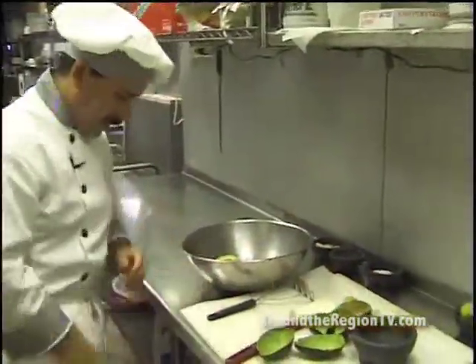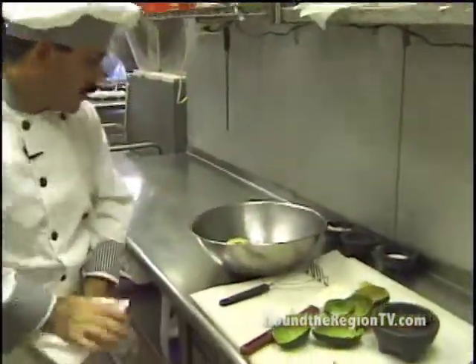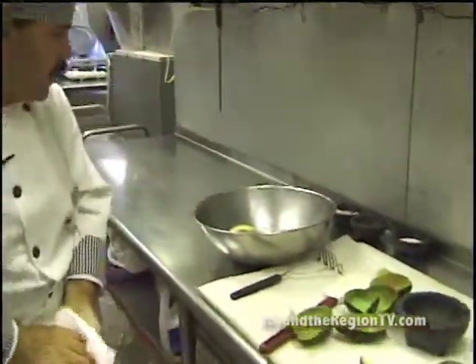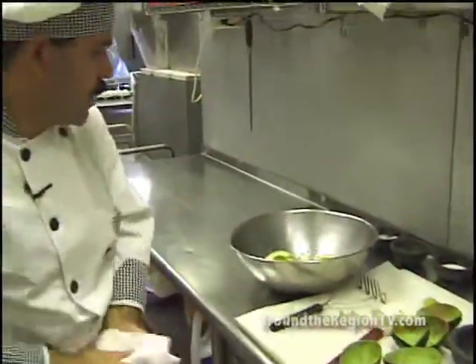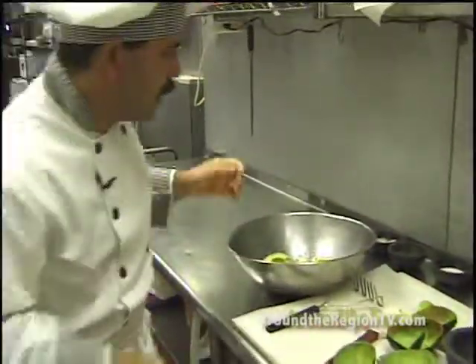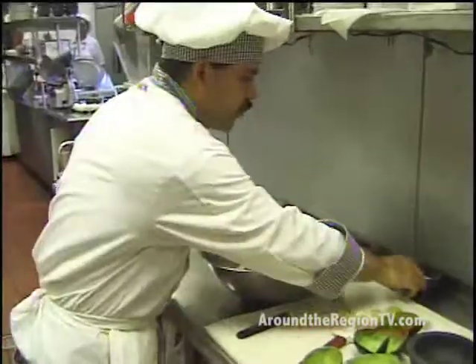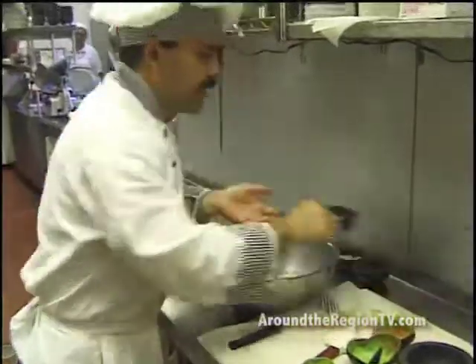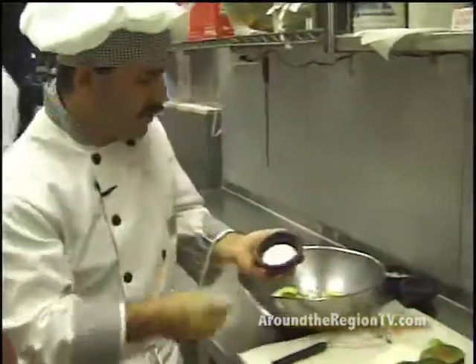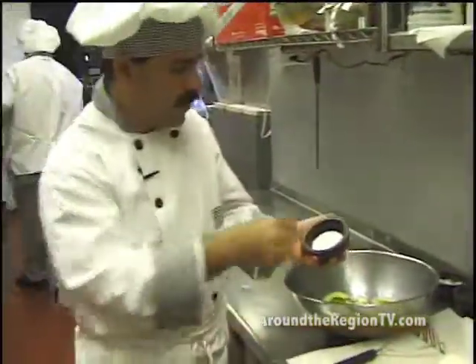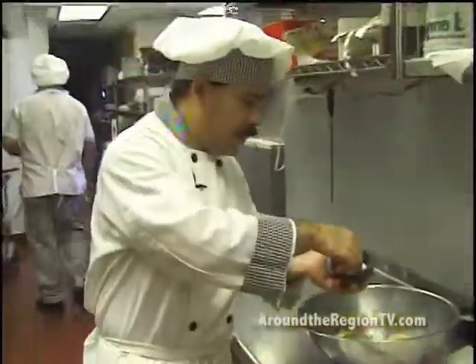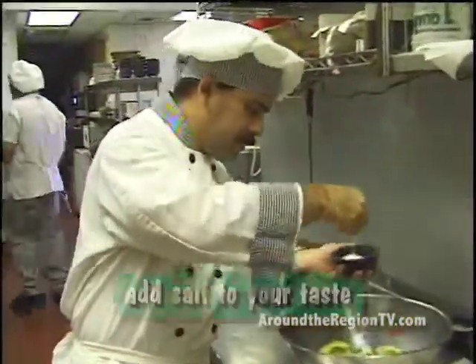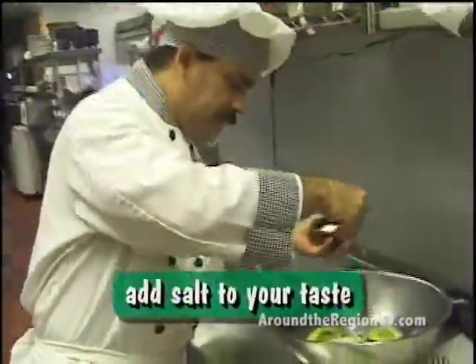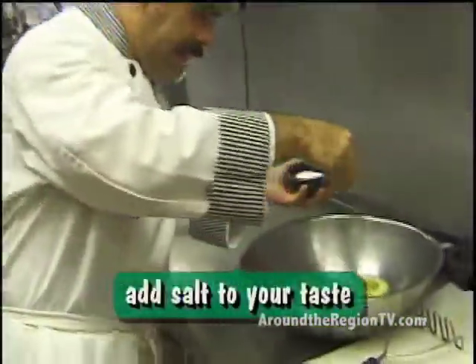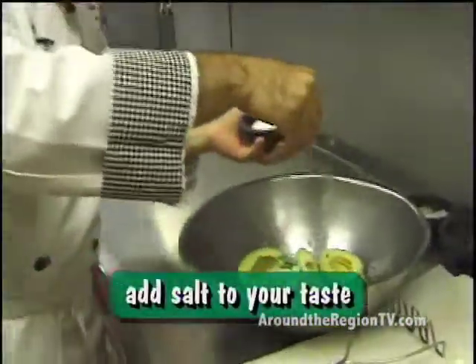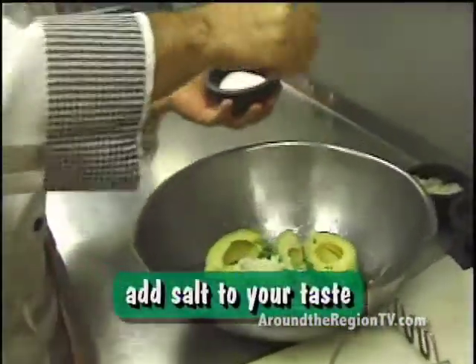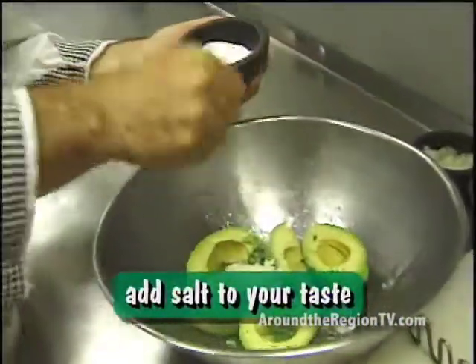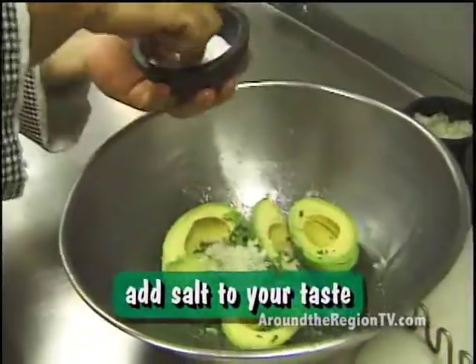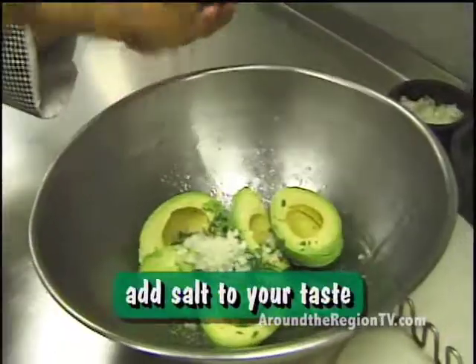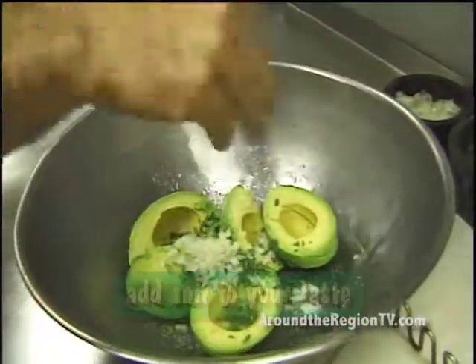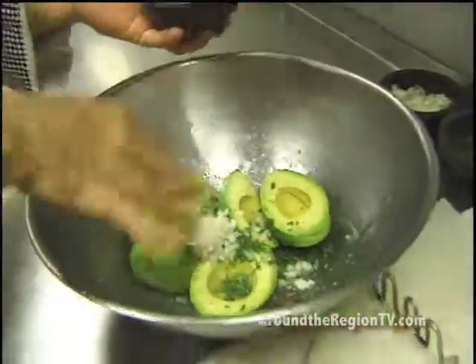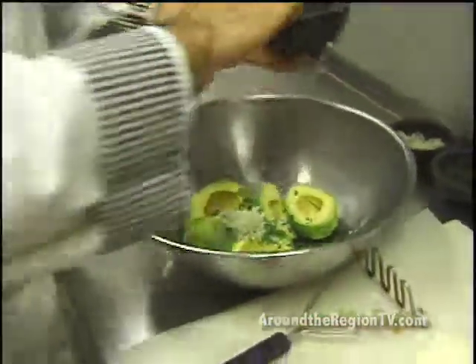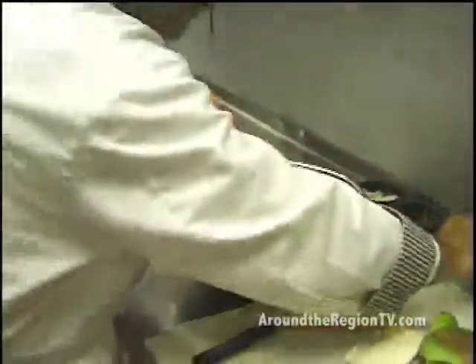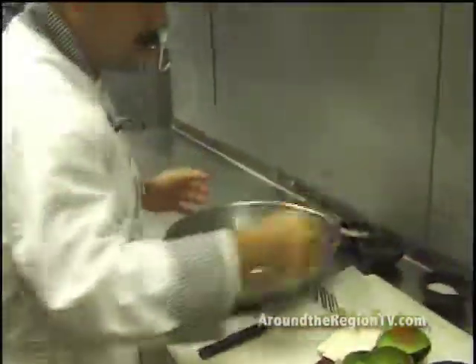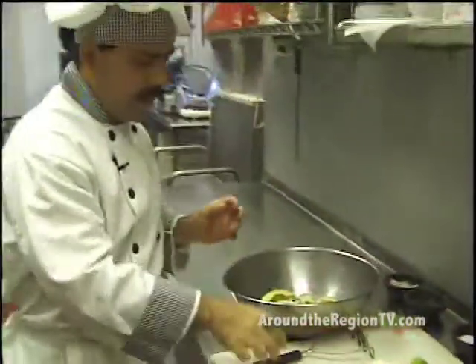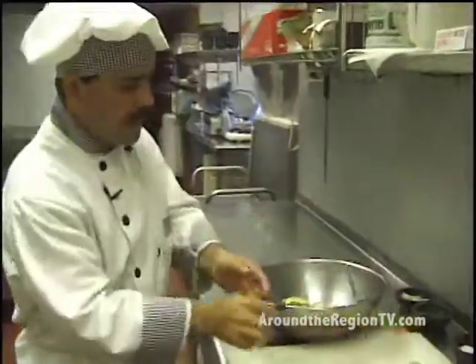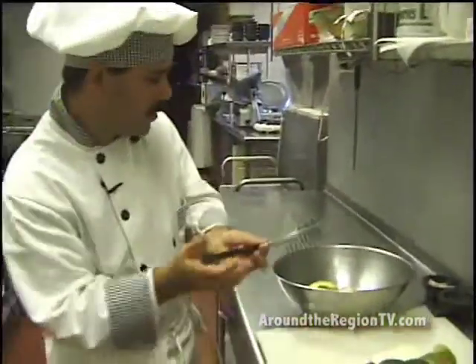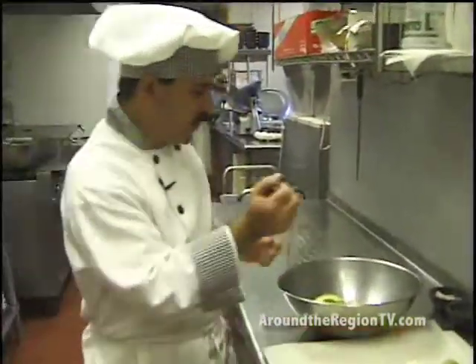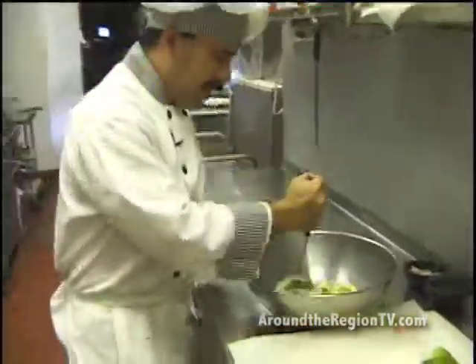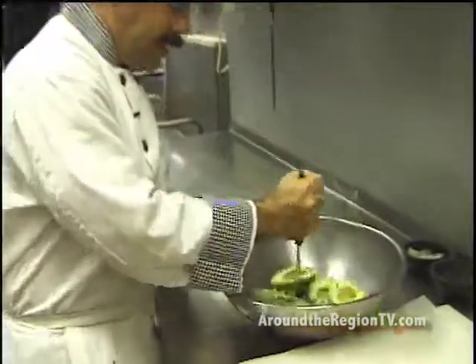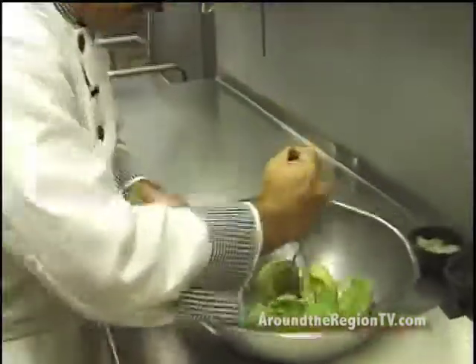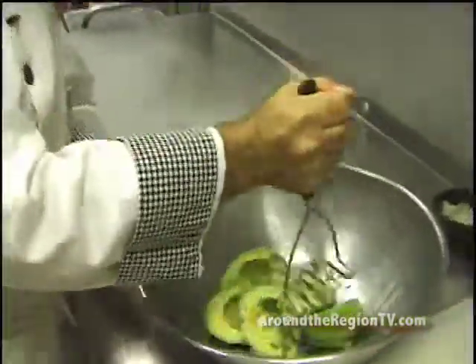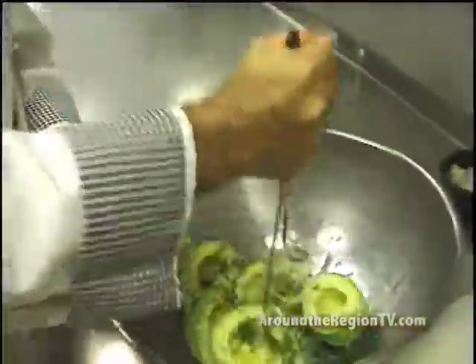And the fourth thing, add salt to taste for the guacamole — maybe a handful, whatever you feel is right. Then mash it. Mix it all together like this with the guacamole.